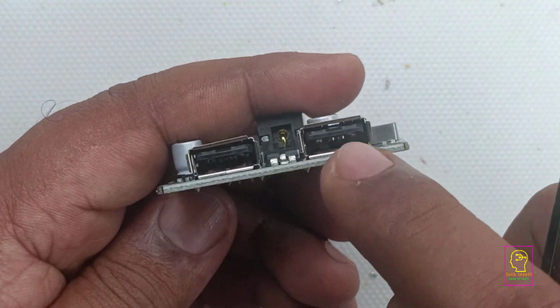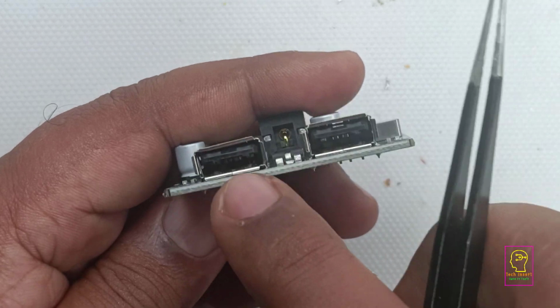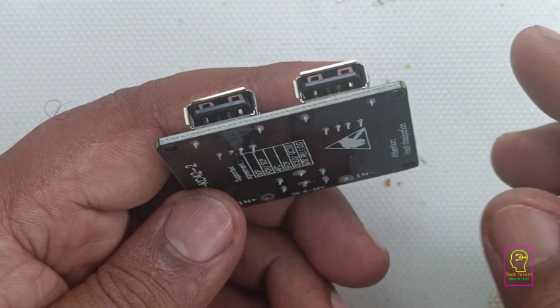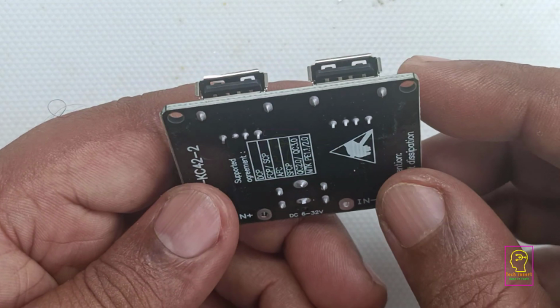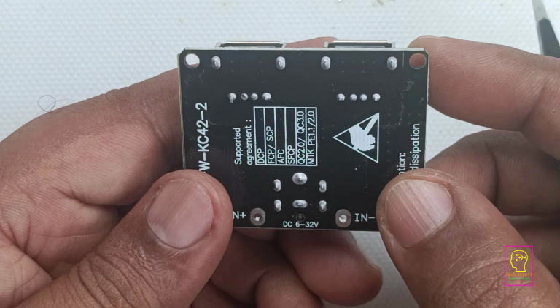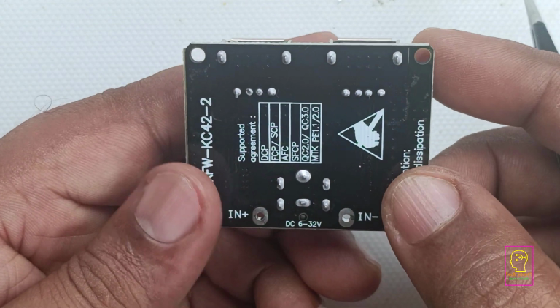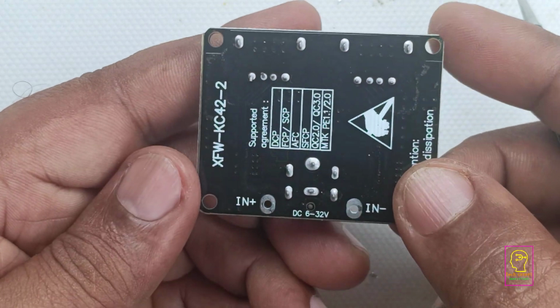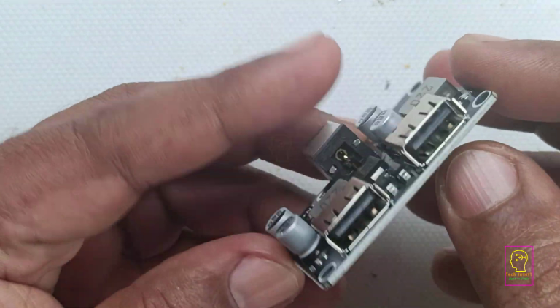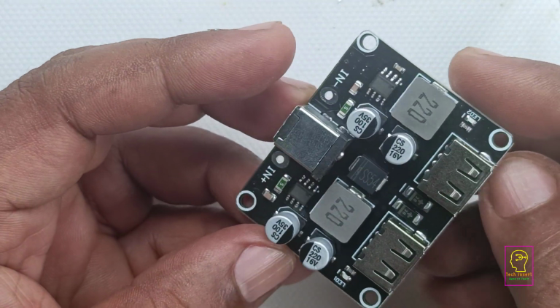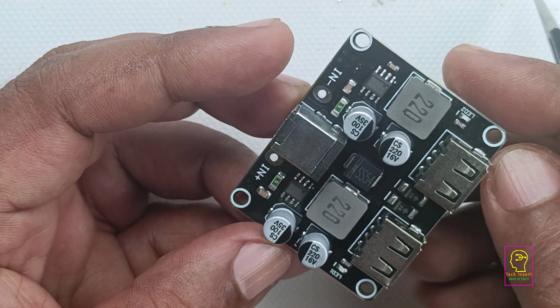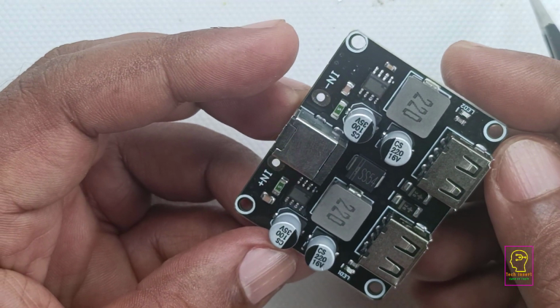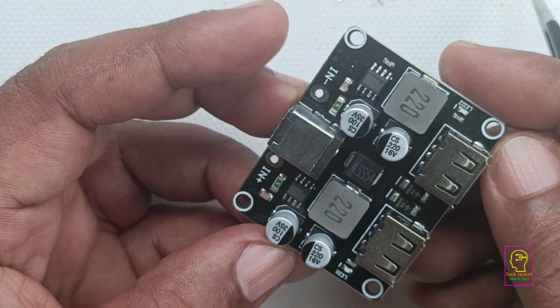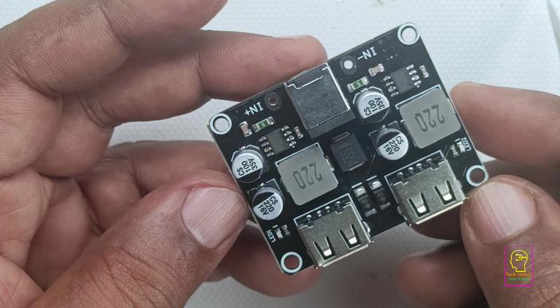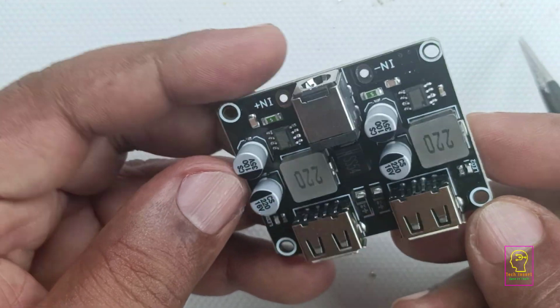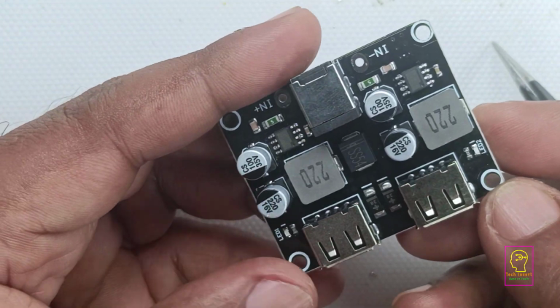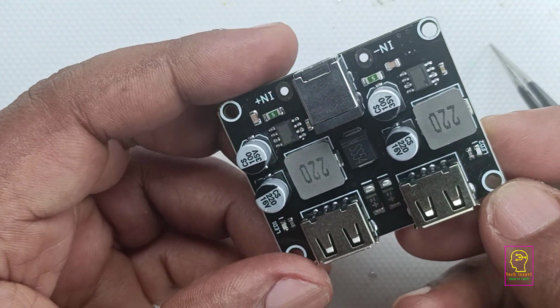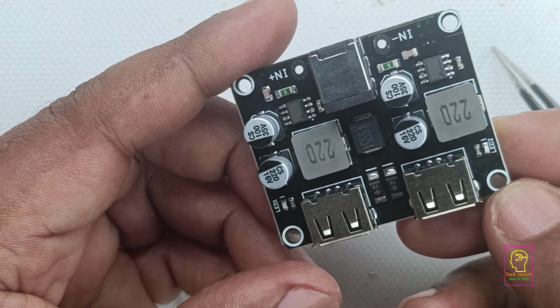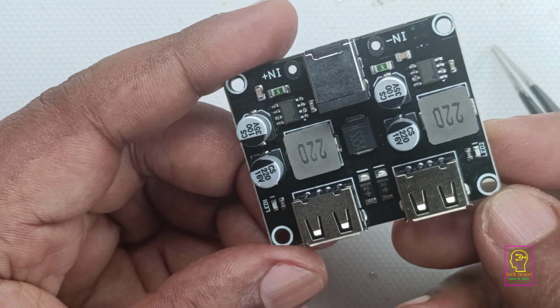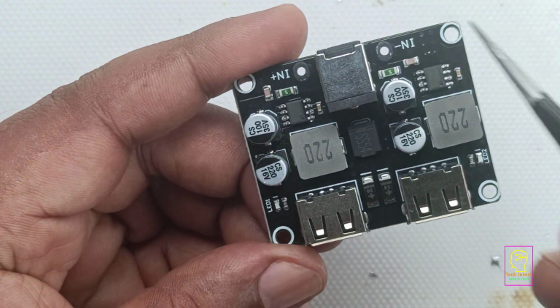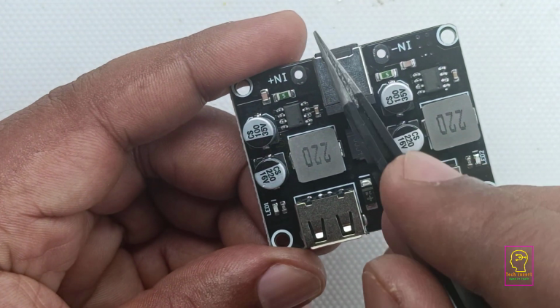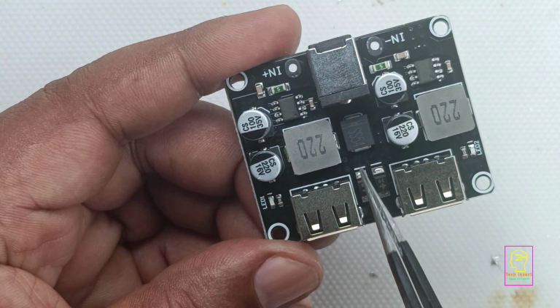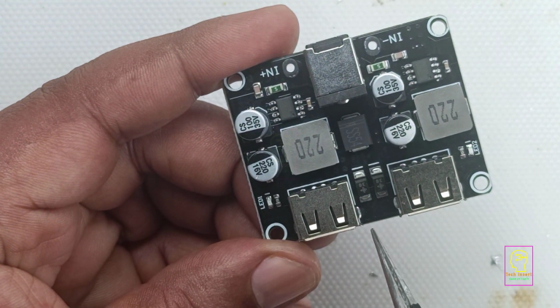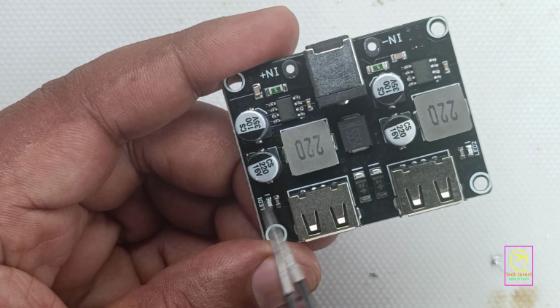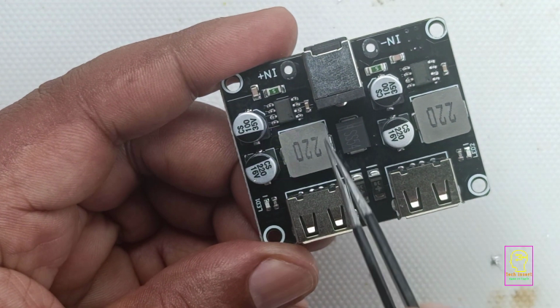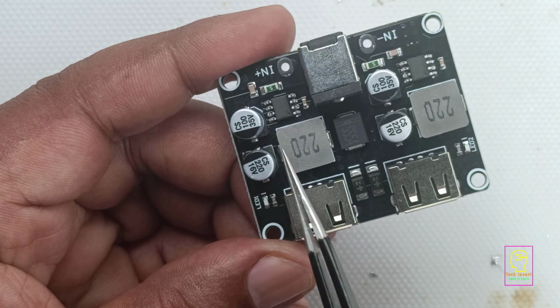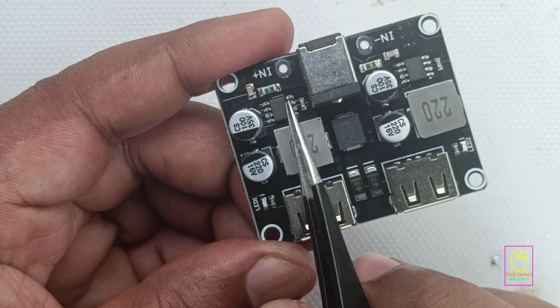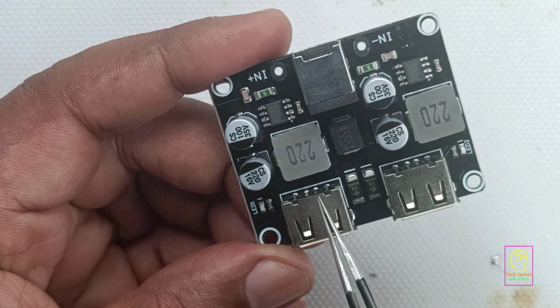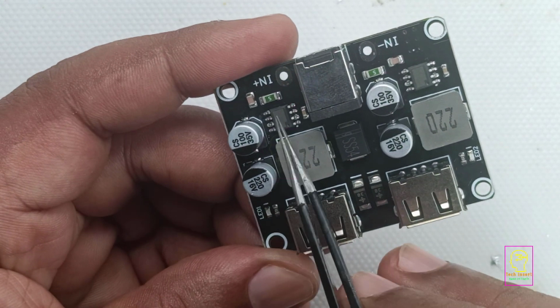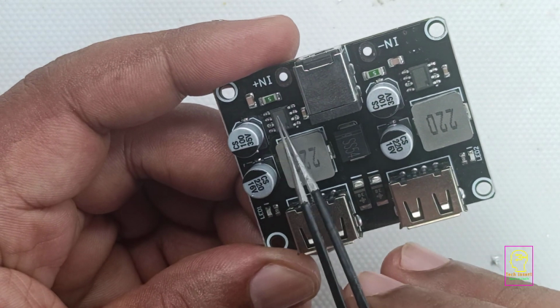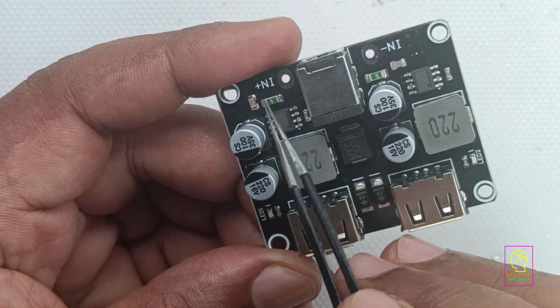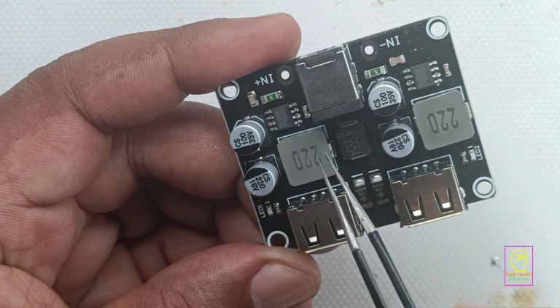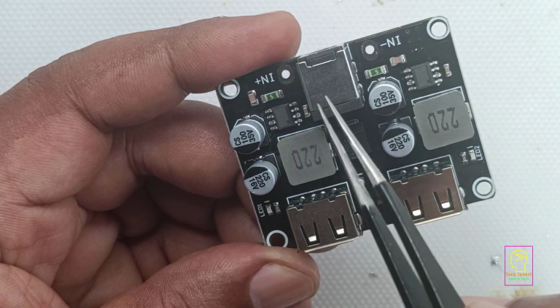In the 100 watt emergency light that I am currently making, I will be using this module. That is why I have made this video, so that you will get a clear picture about the modules that I will be using in that project.